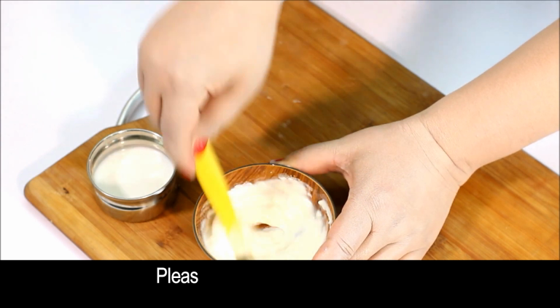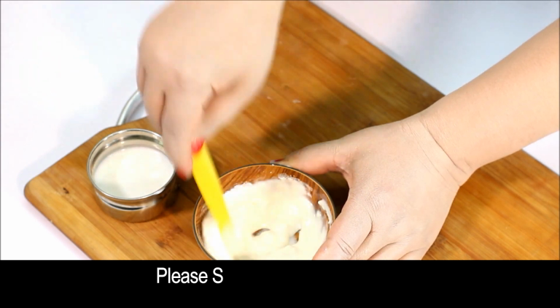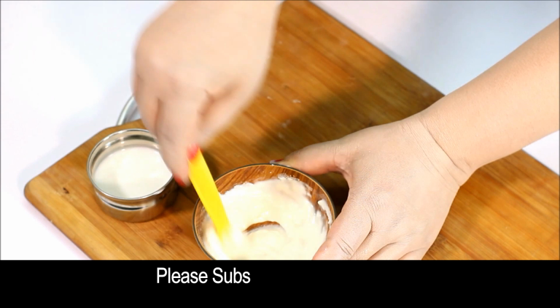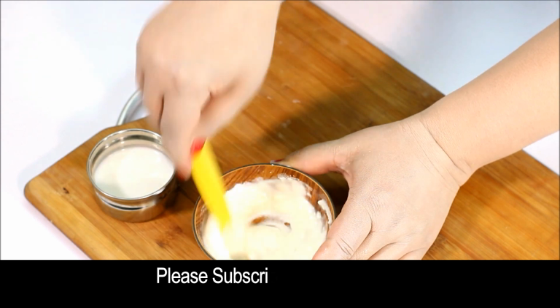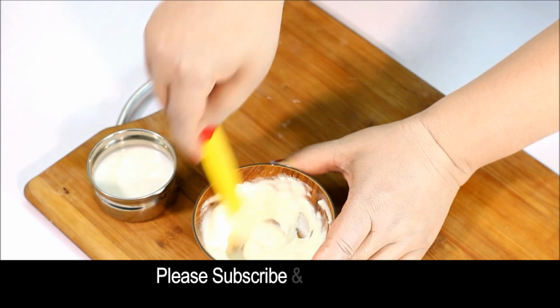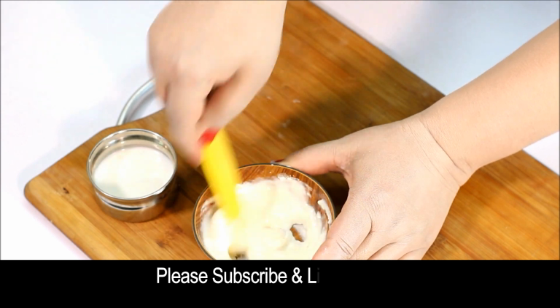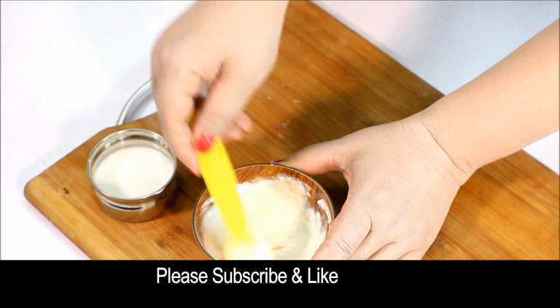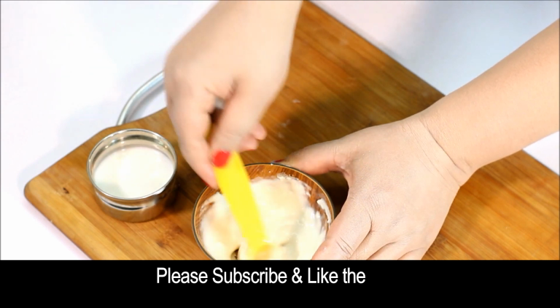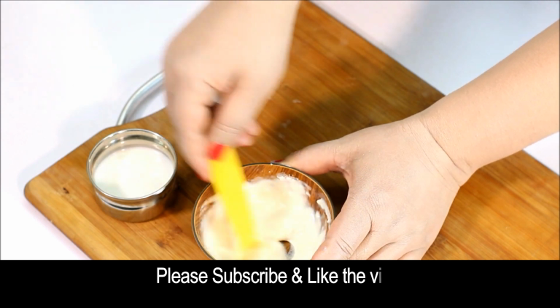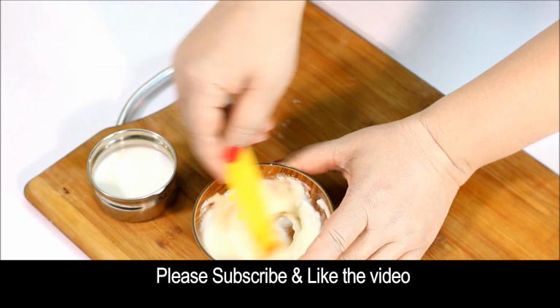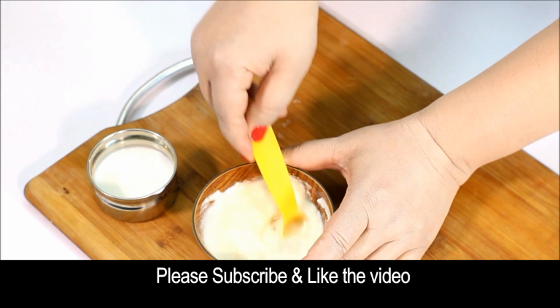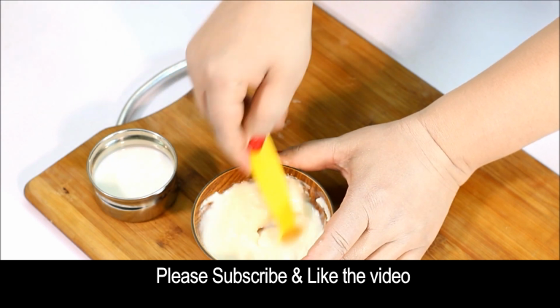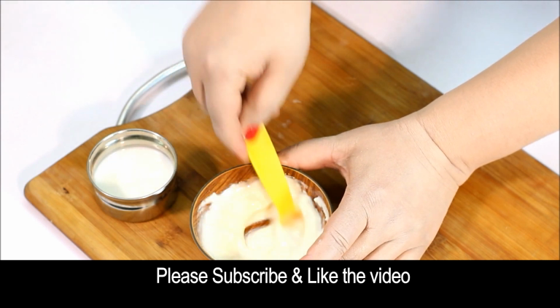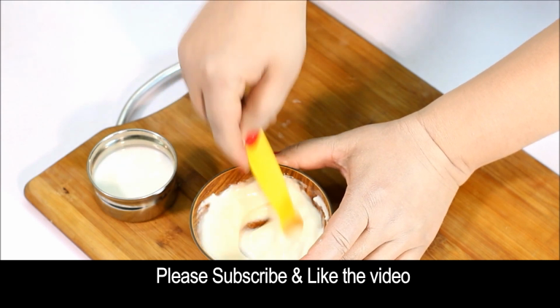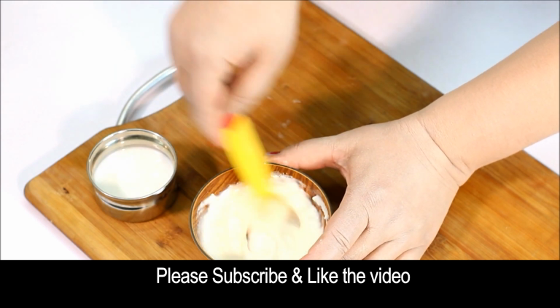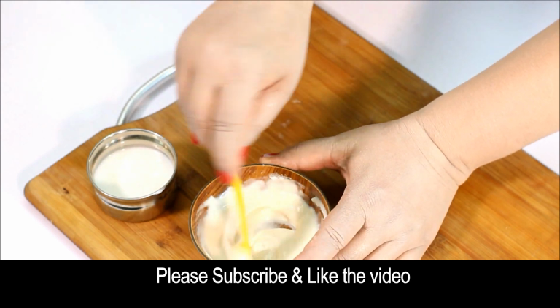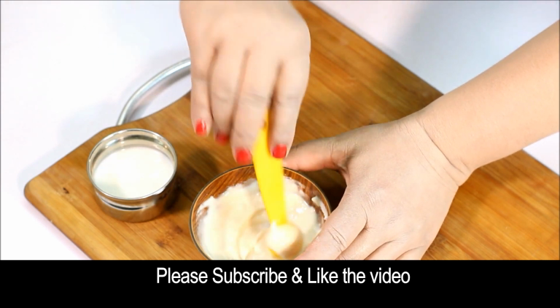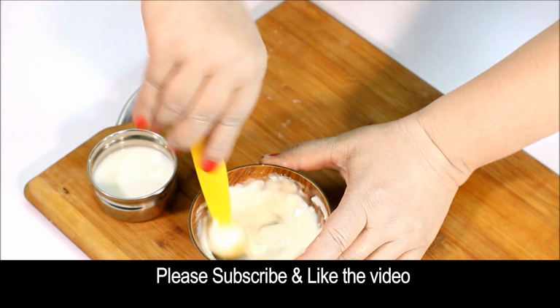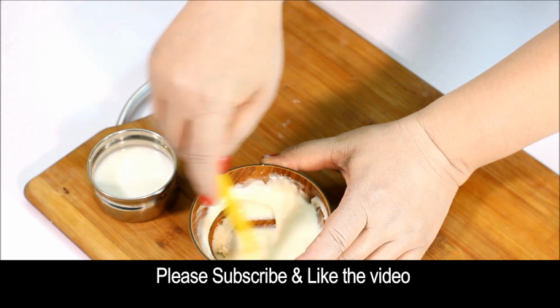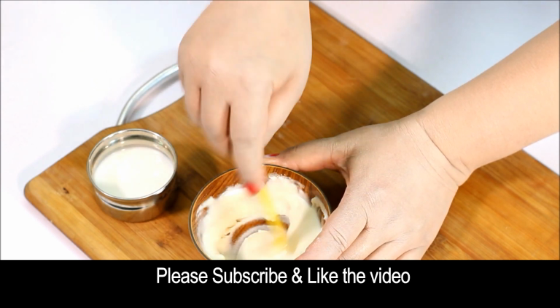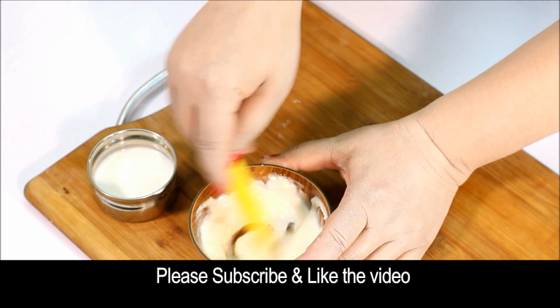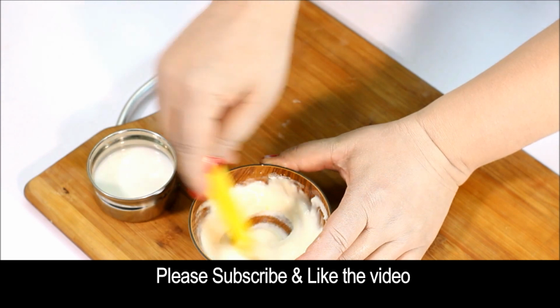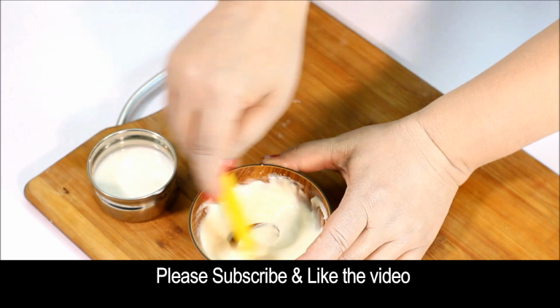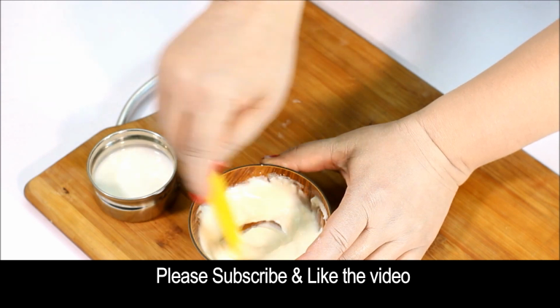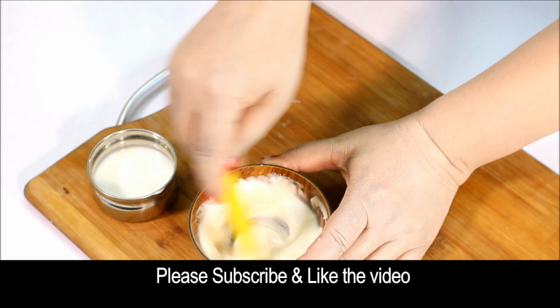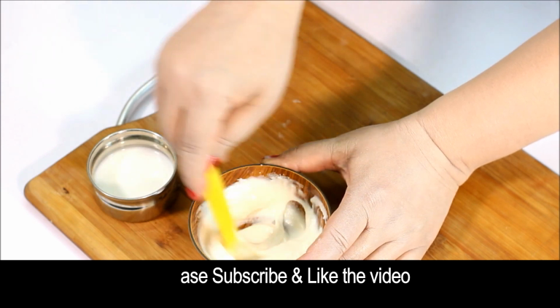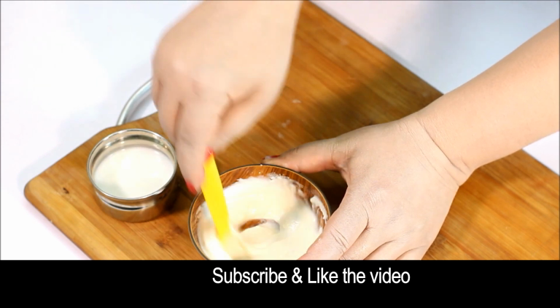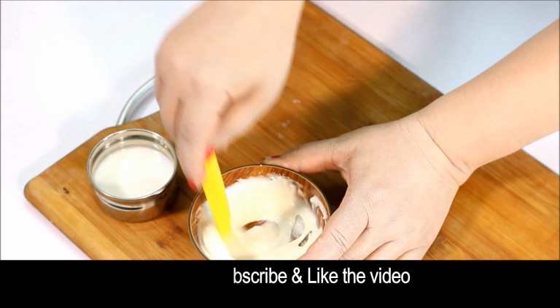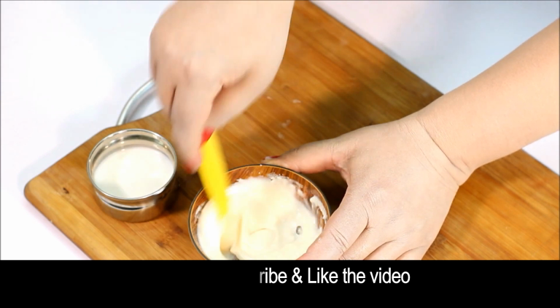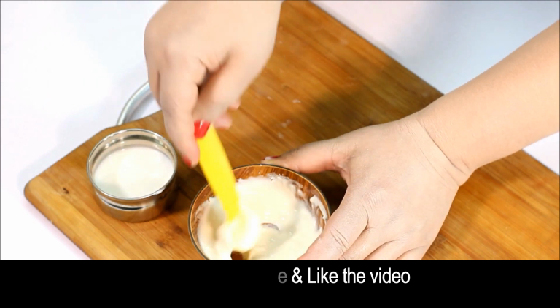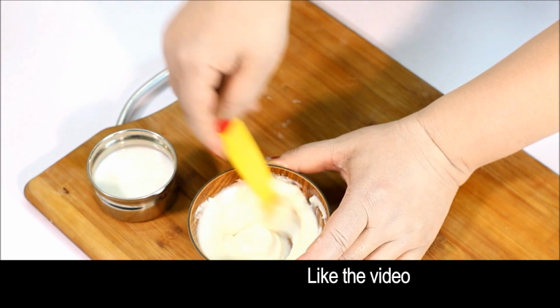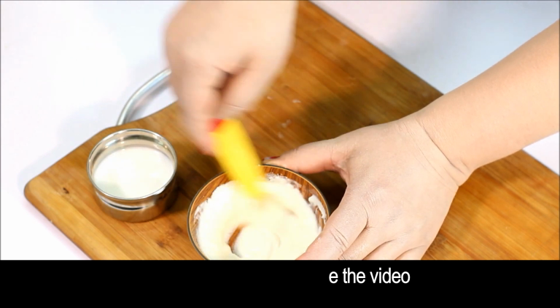If you've found this remedy to be easy to follow so far, be sure to subscribe to my channel, My Simple Remedies, for more tips and tricks.